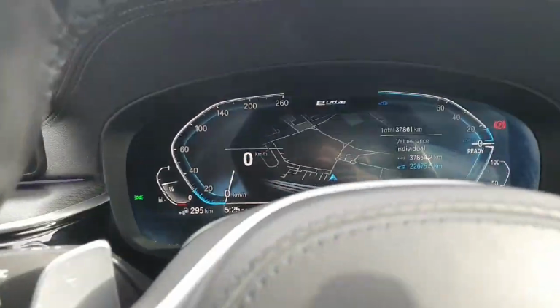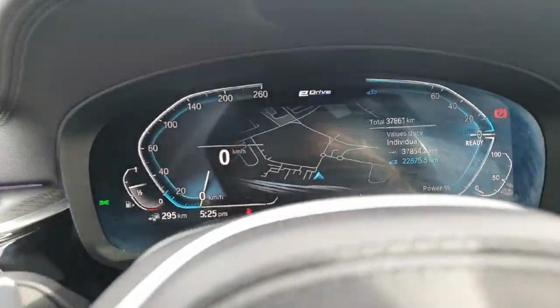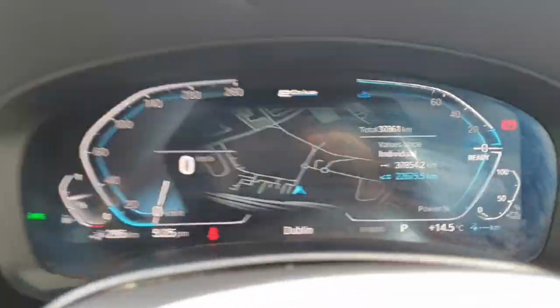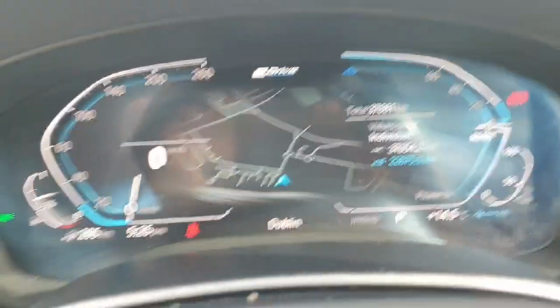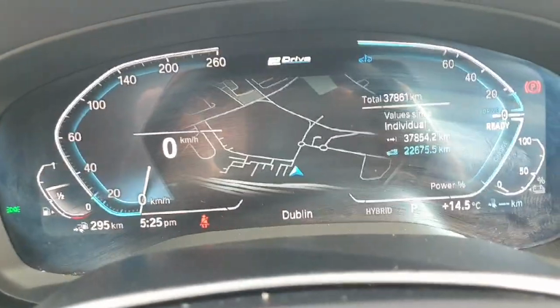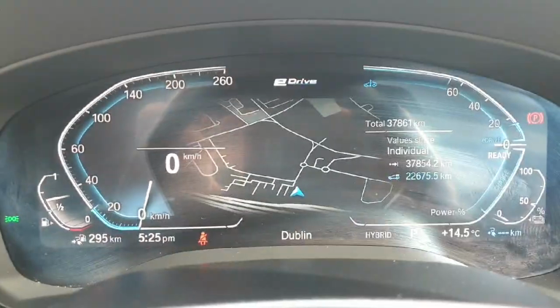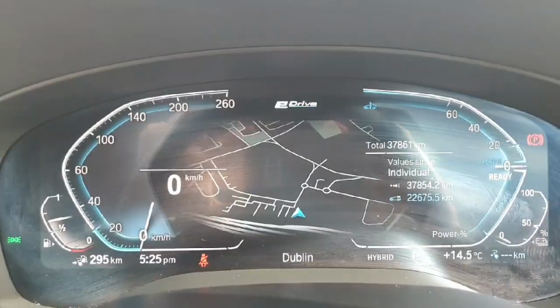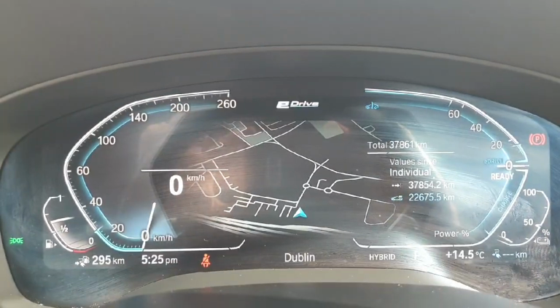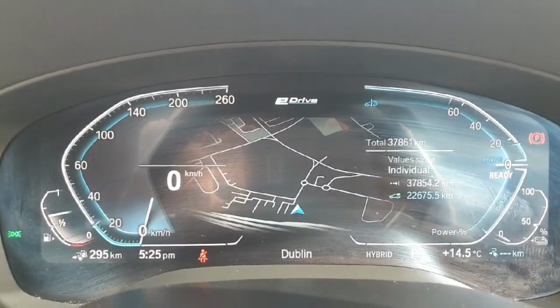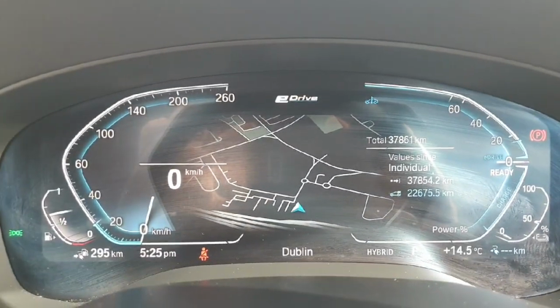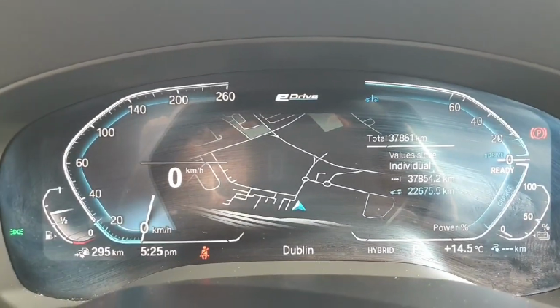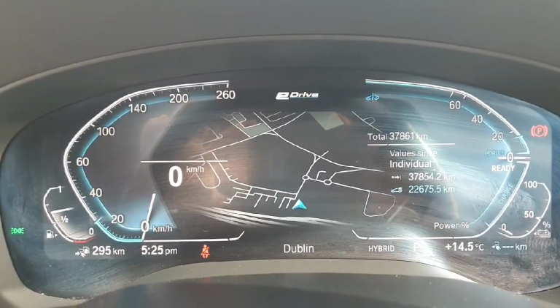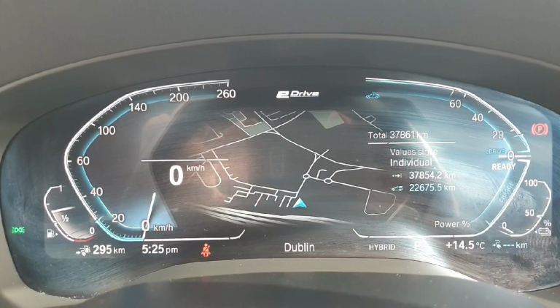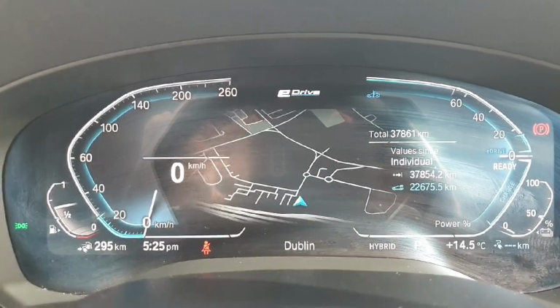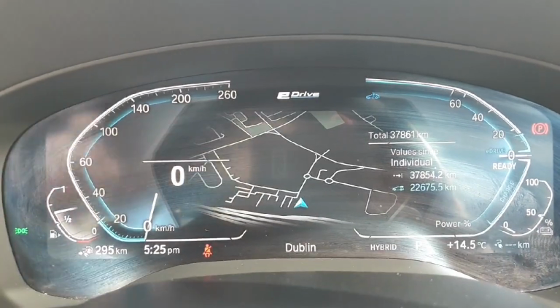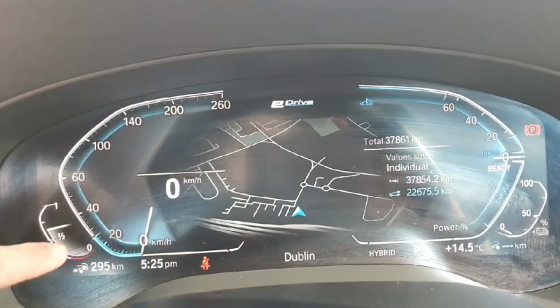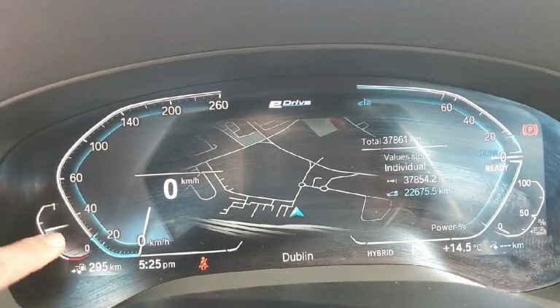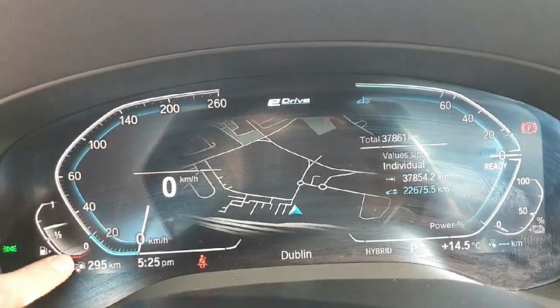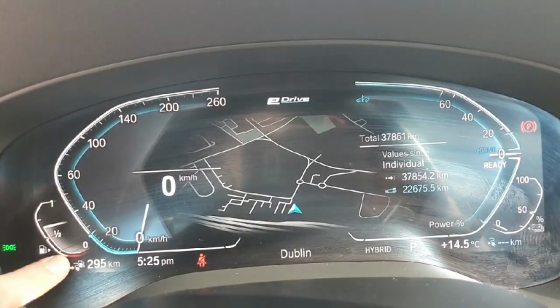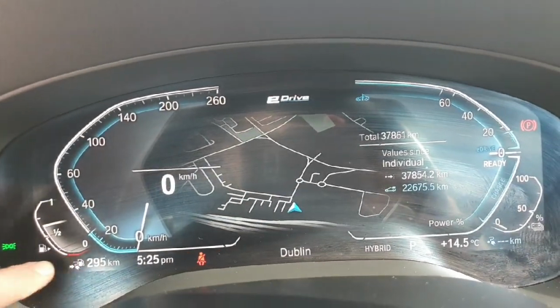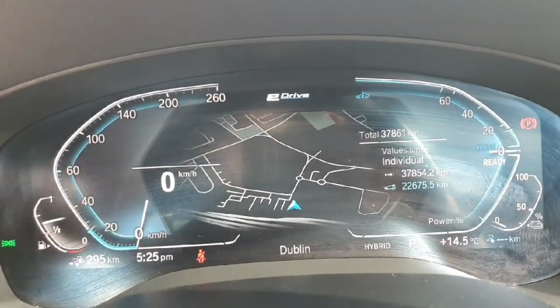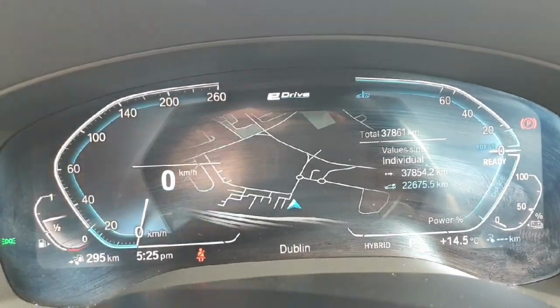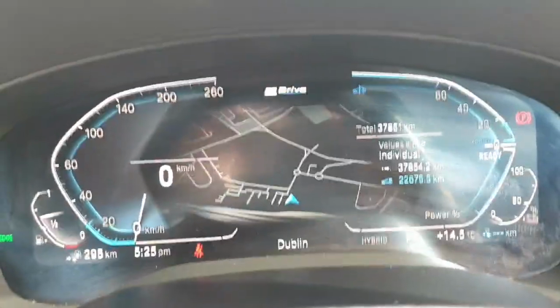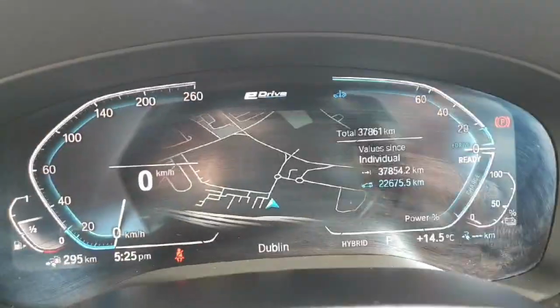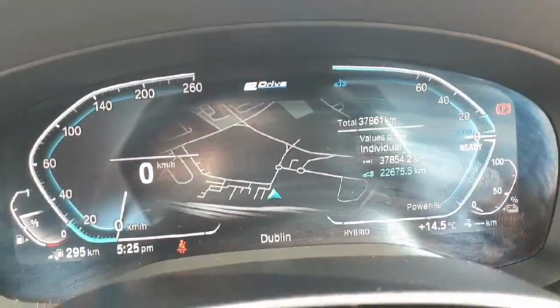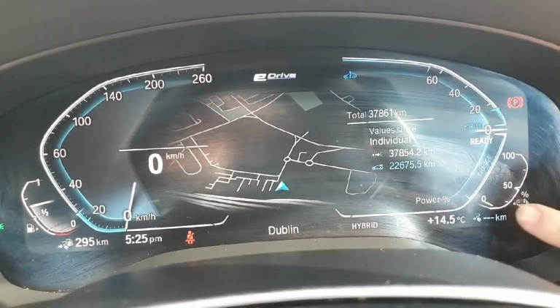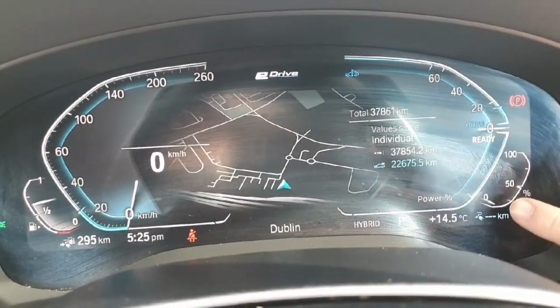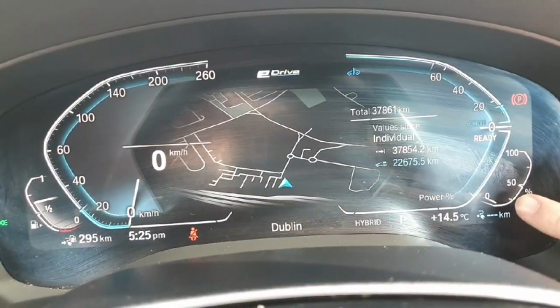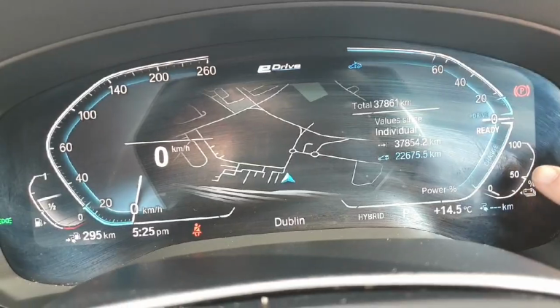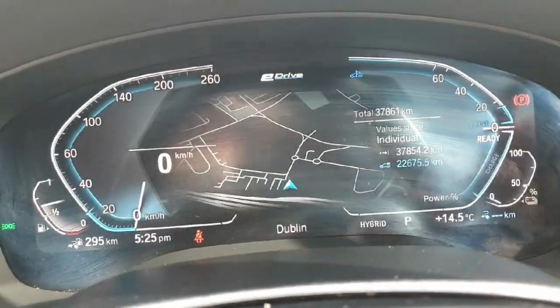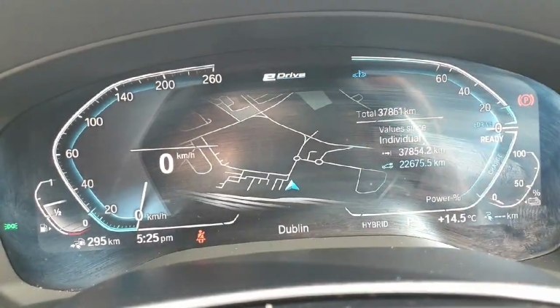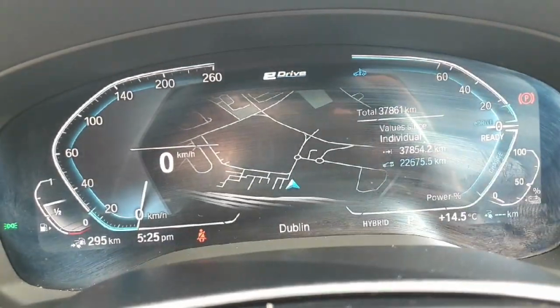Onto the digital driver's display. You can see we do get an extension of the BMW maps in front of us. You can see our mixed fuel range on the left, and then we can see our hybrid range on the right-hand side.